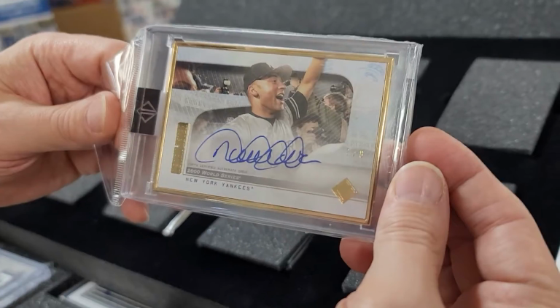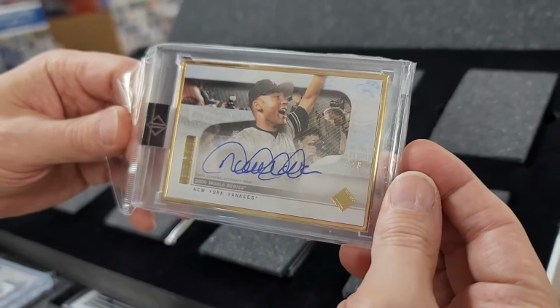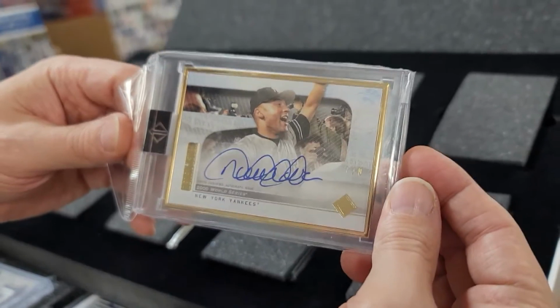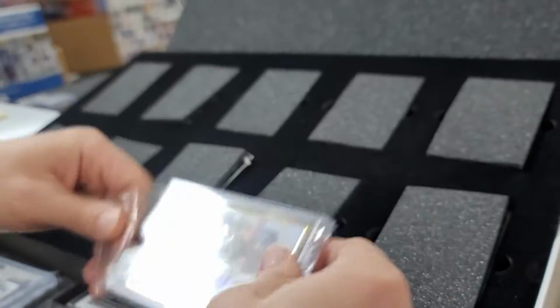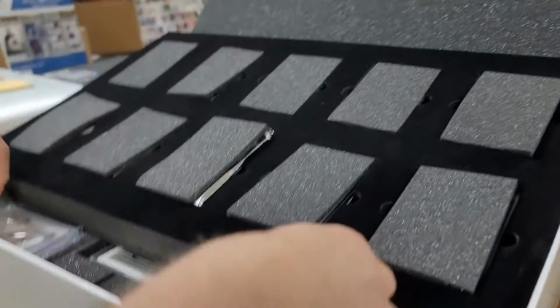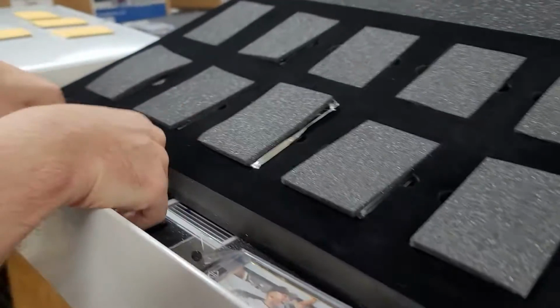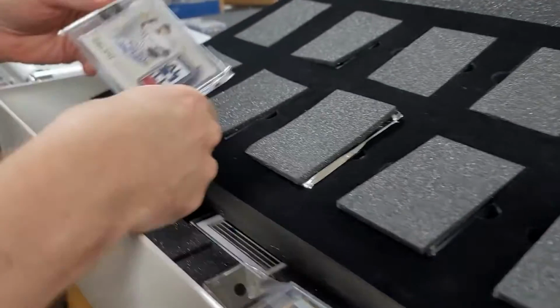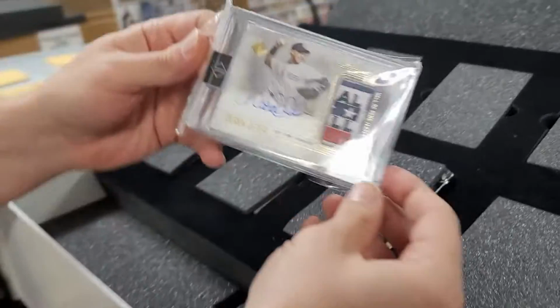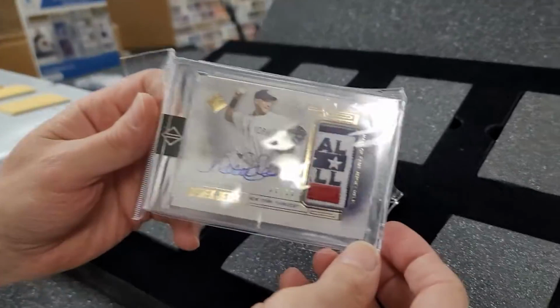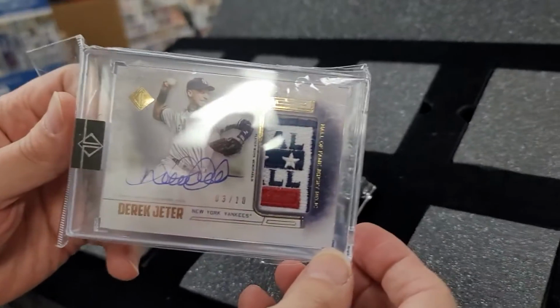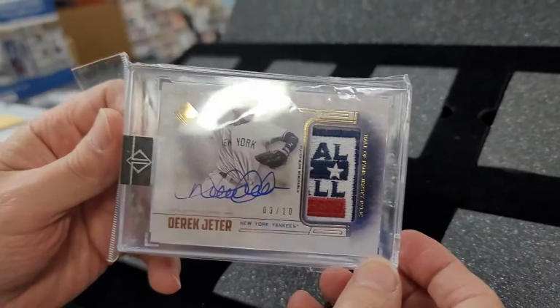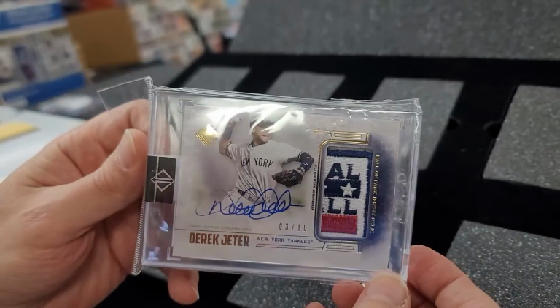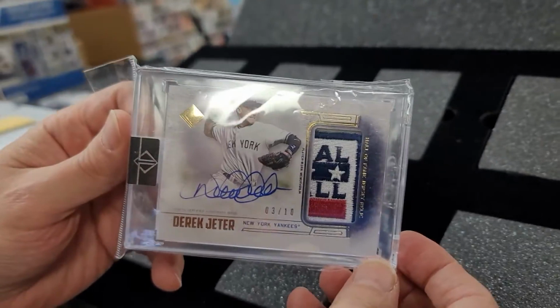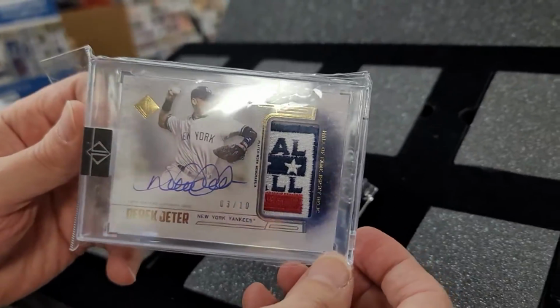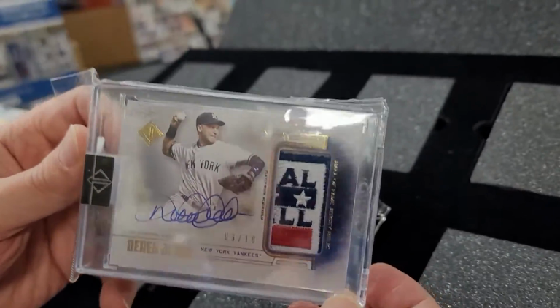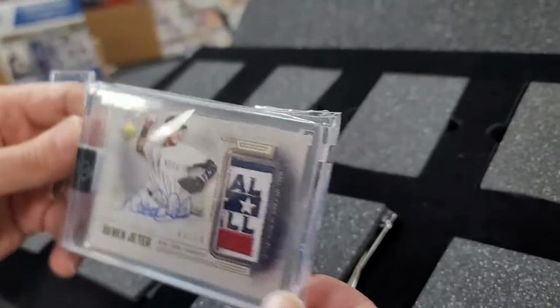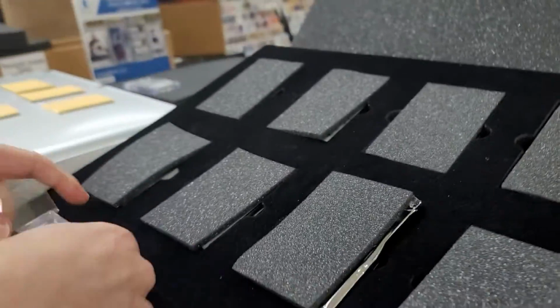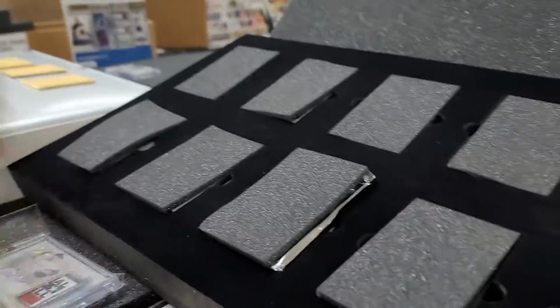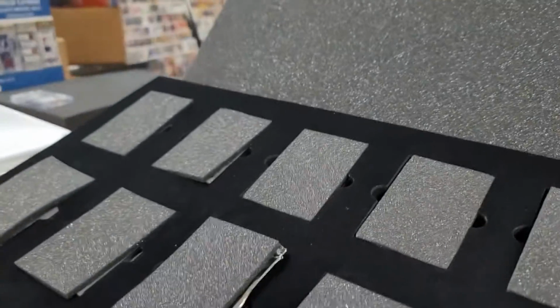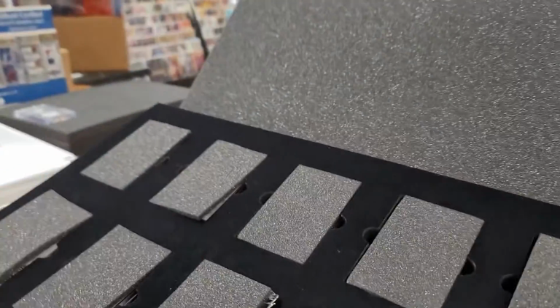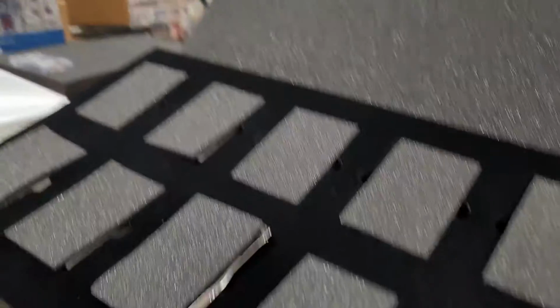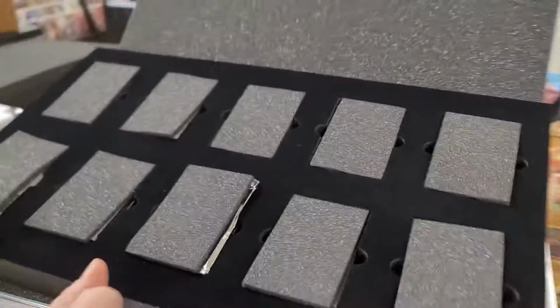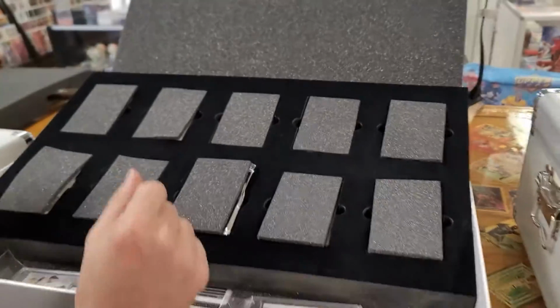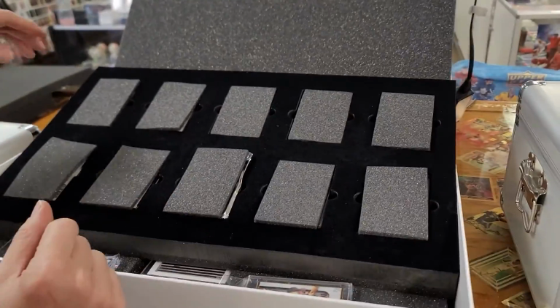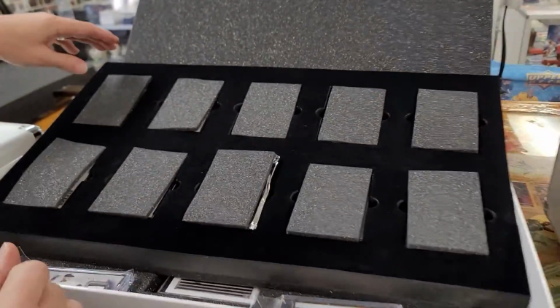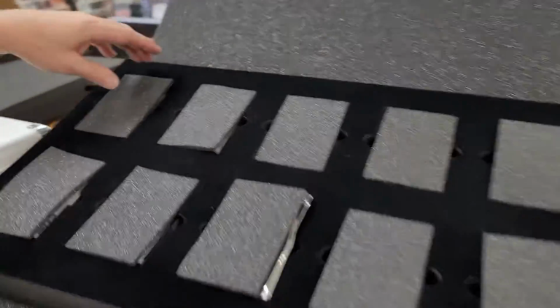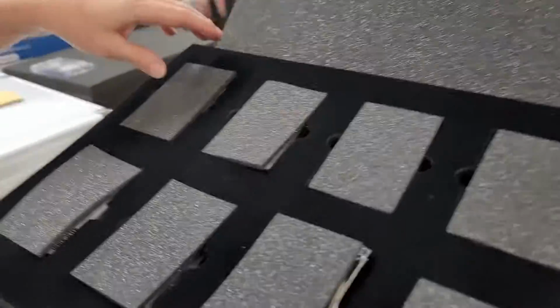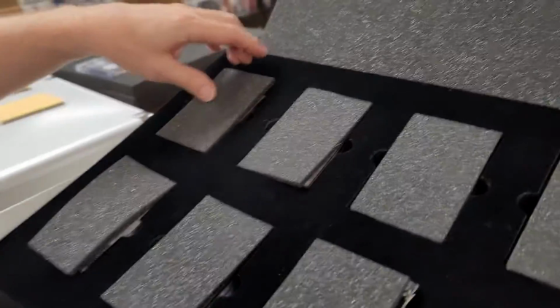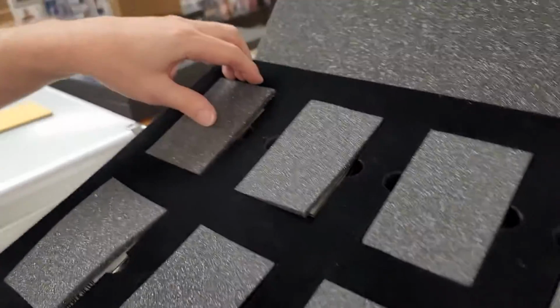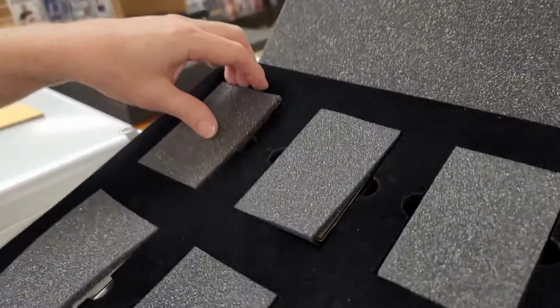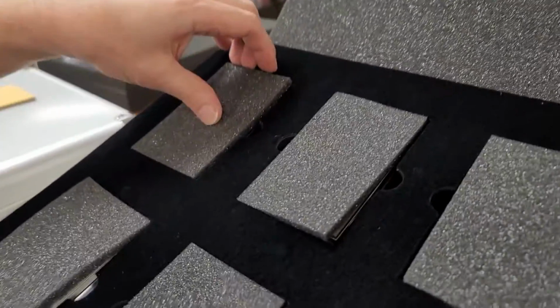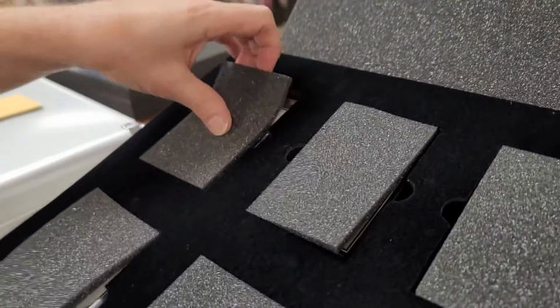Number two to eight autograph, and then this was a really cool one — number two to ten. It's a great patch. We got ten autographs here to reveal, and then there's stuff underneath as well — yeah, I think four more underneath.